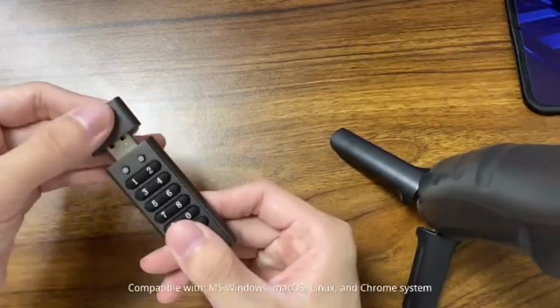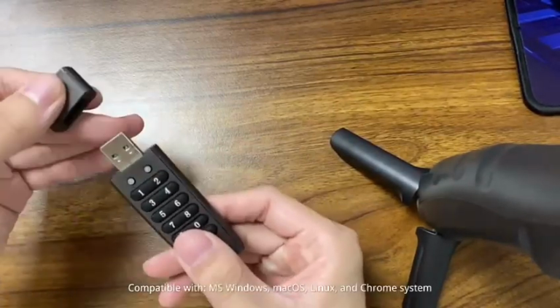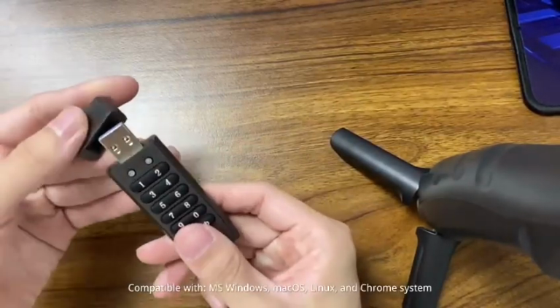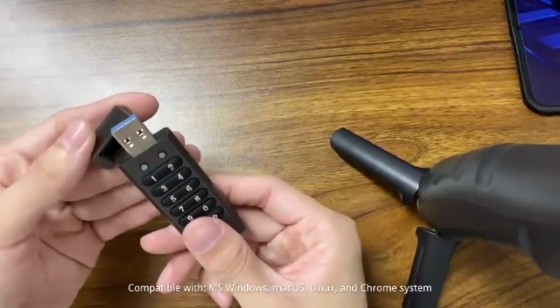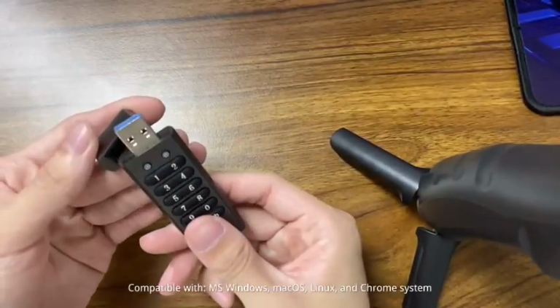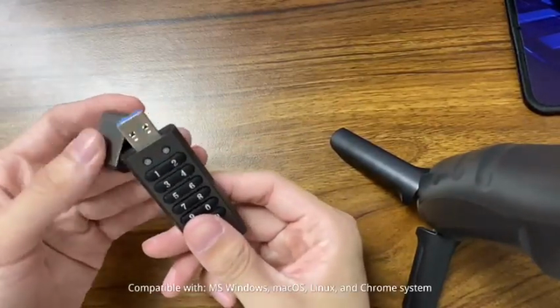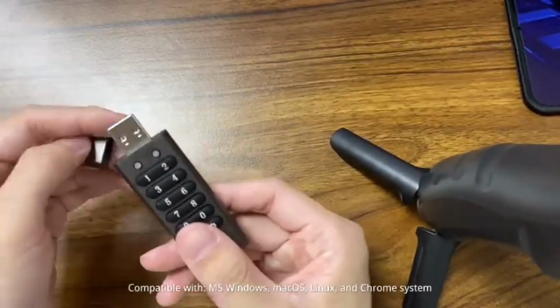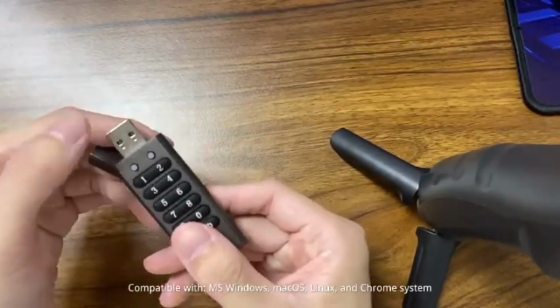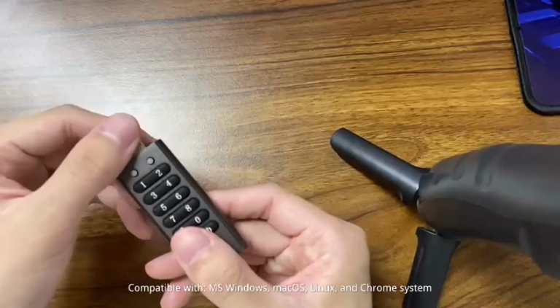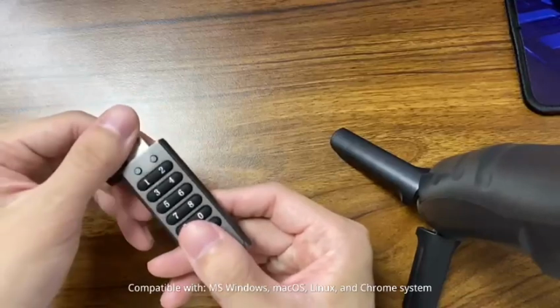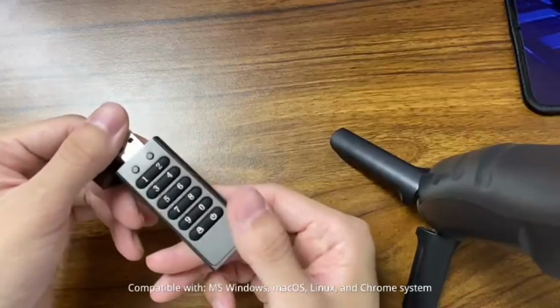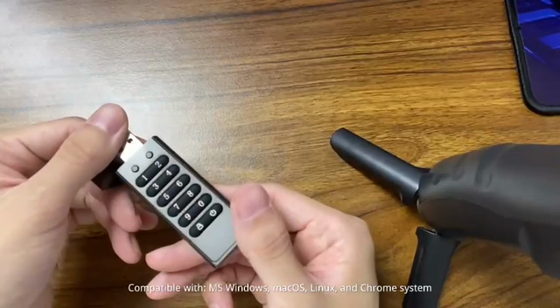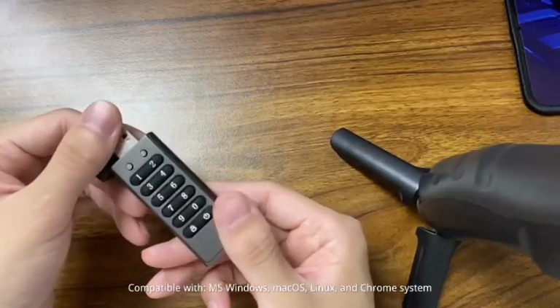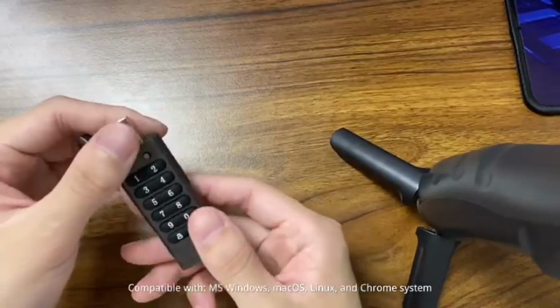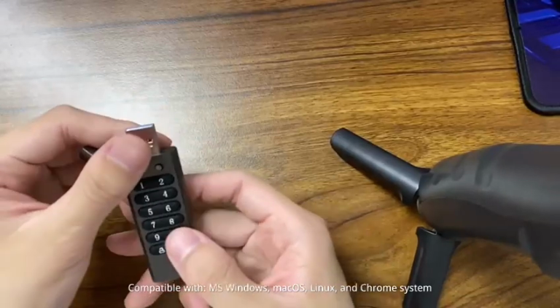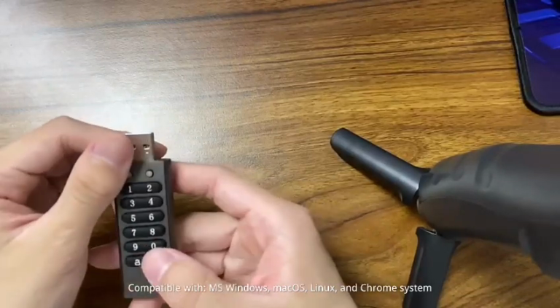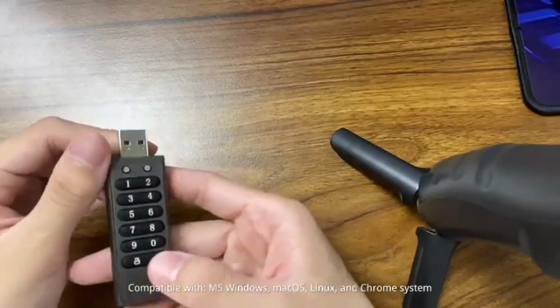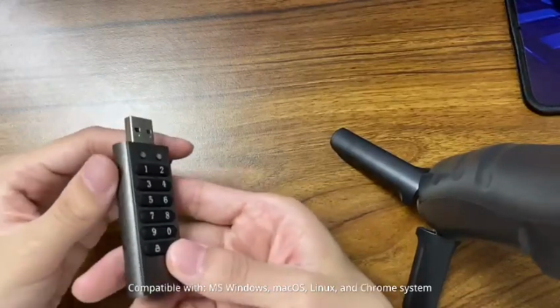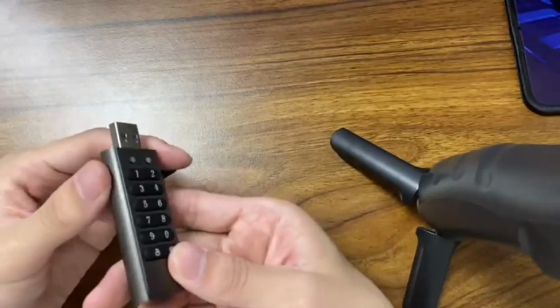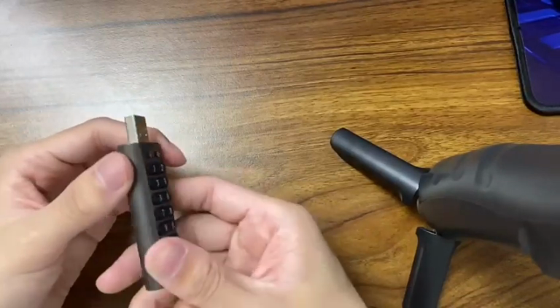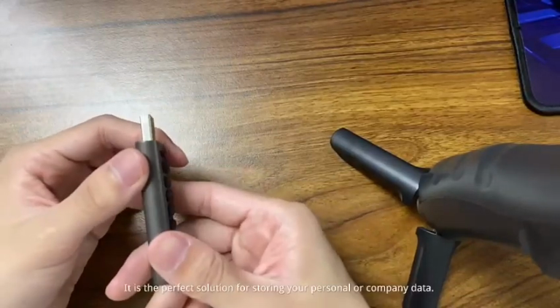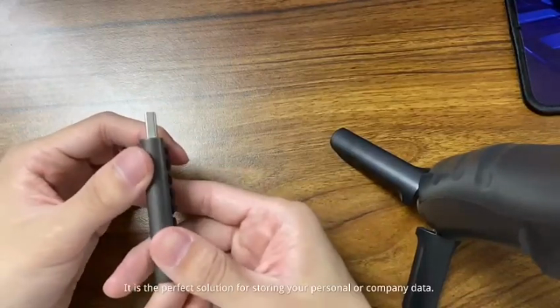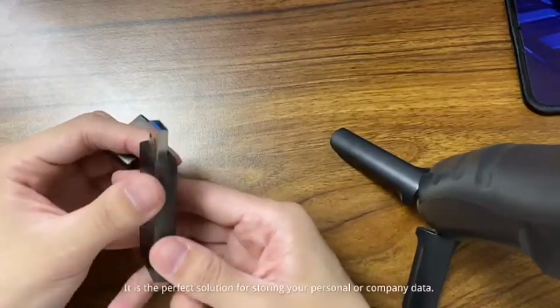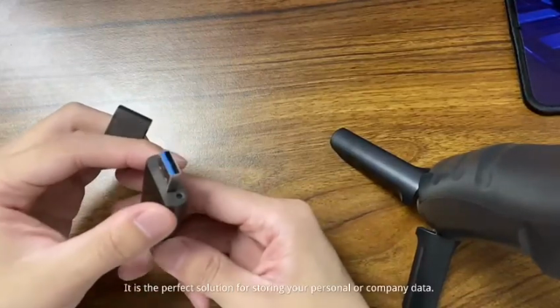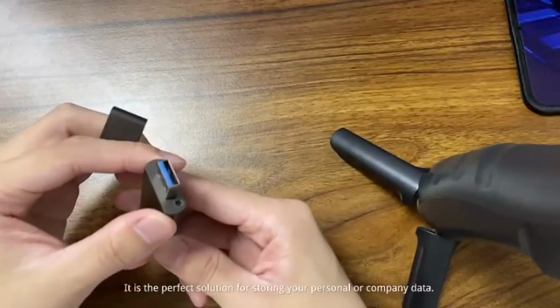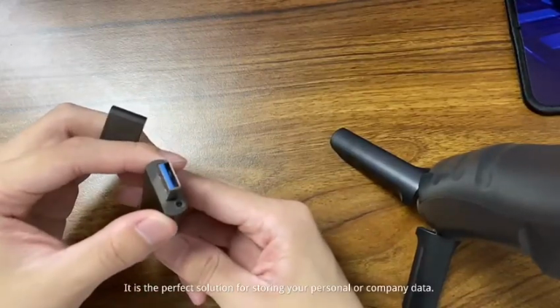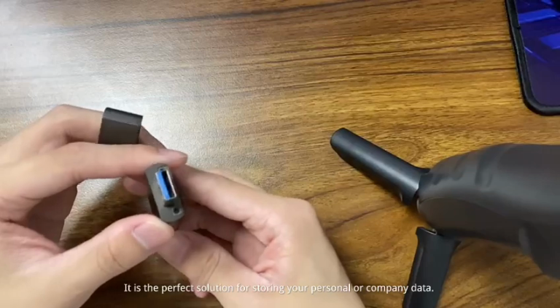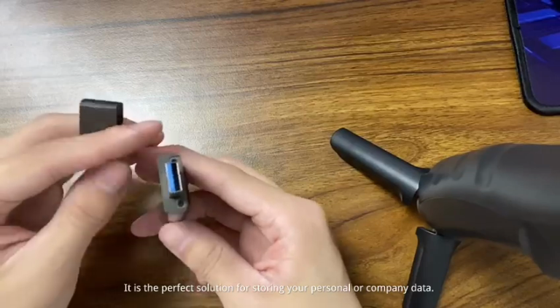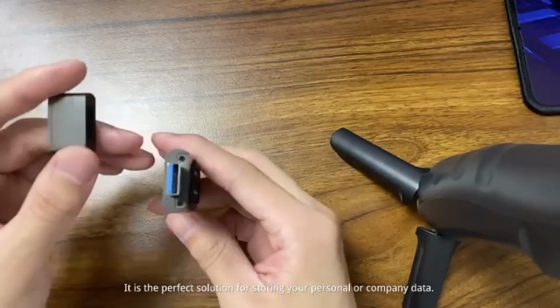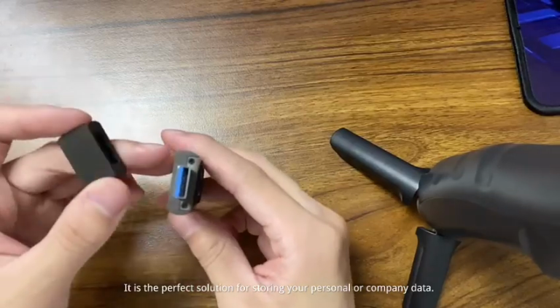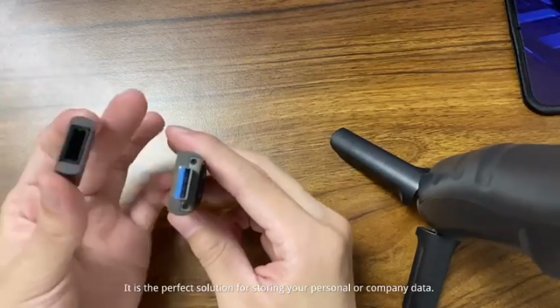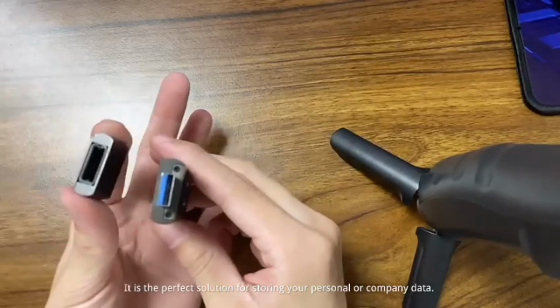Compatible with MS Windows, Mac OS, Linux, and Chrome system. It is the perfect solution for storing your personal or company data.